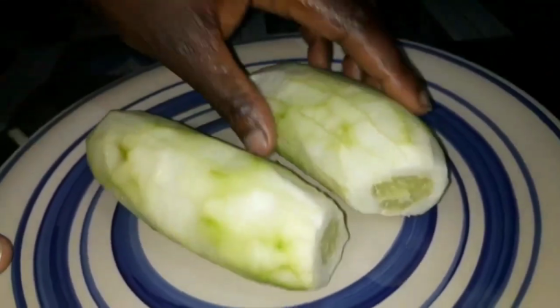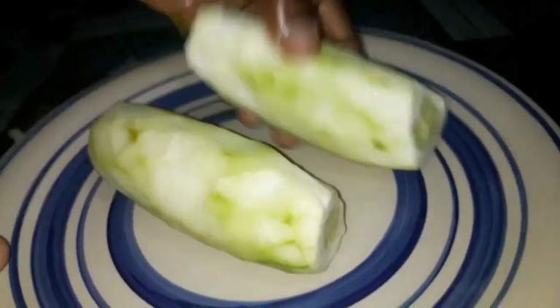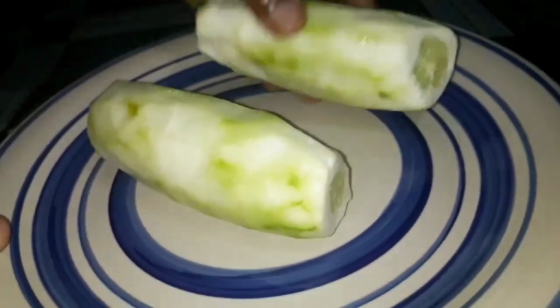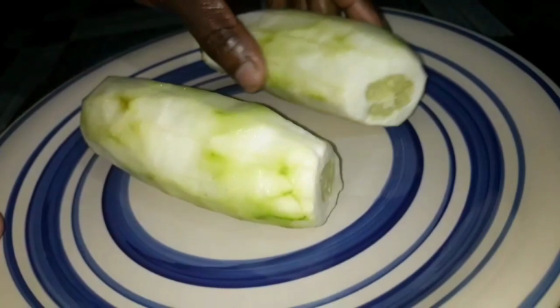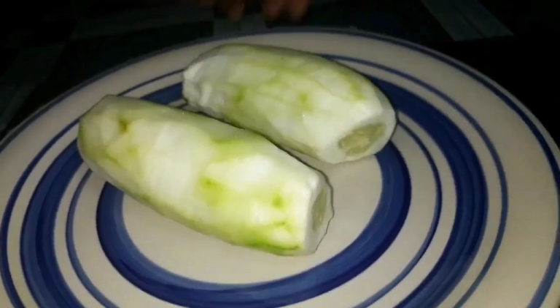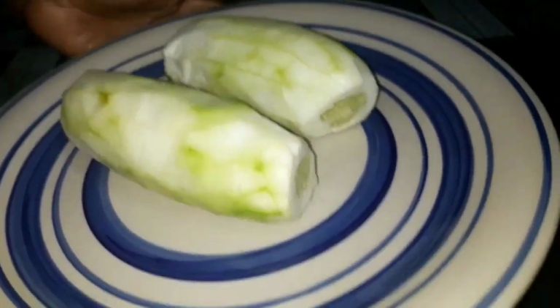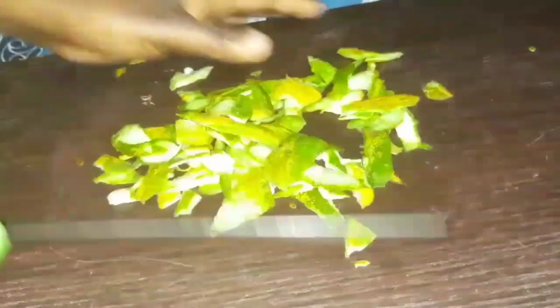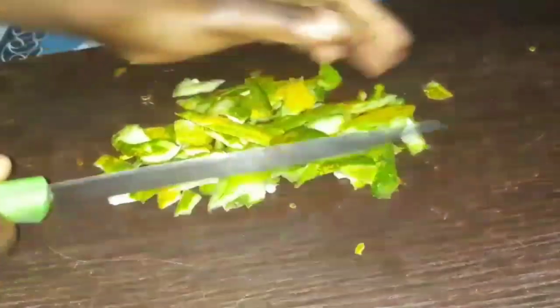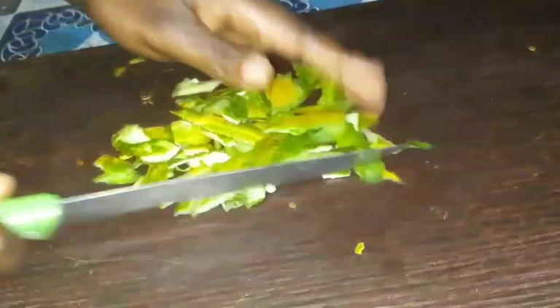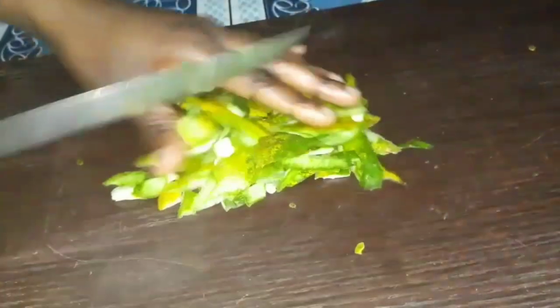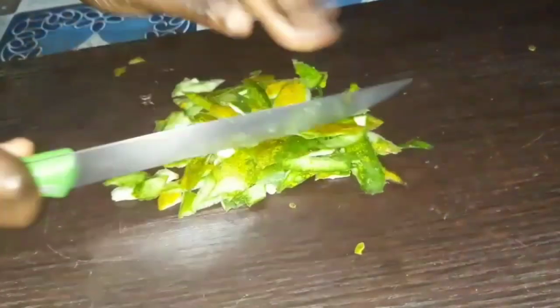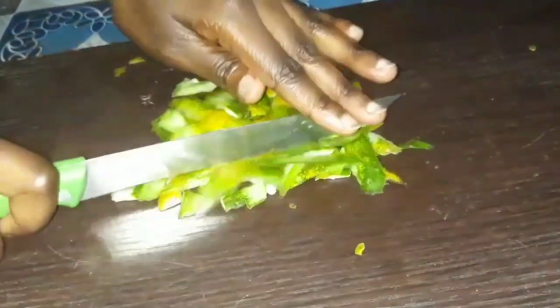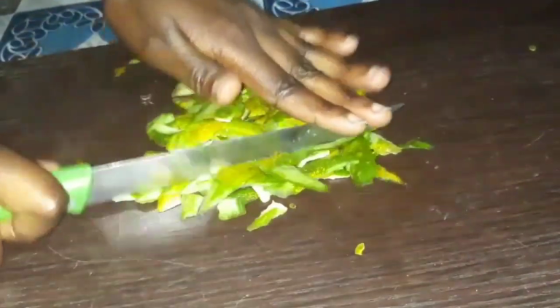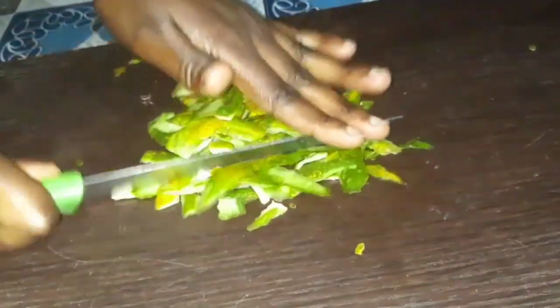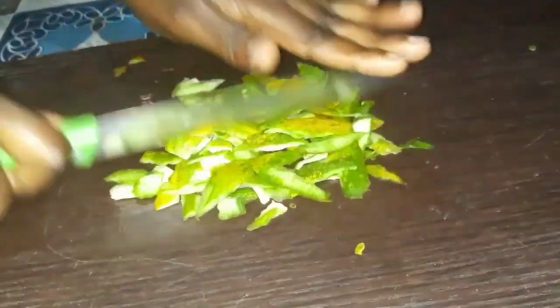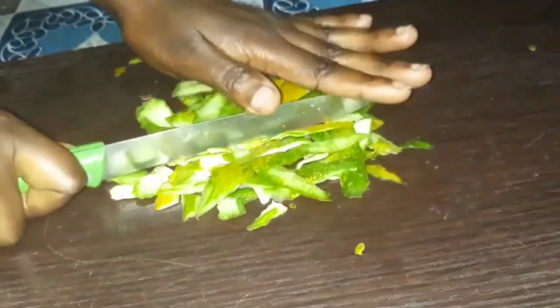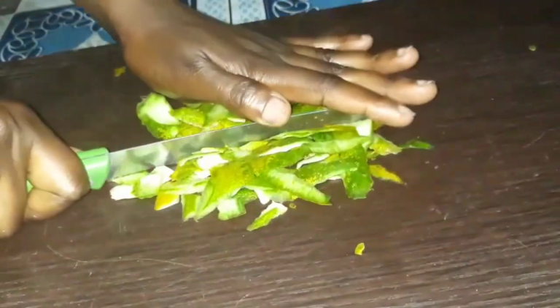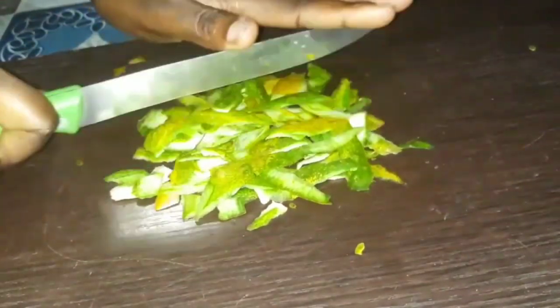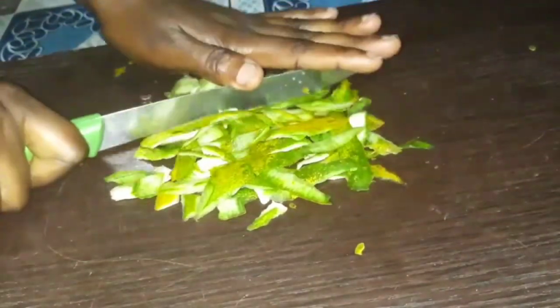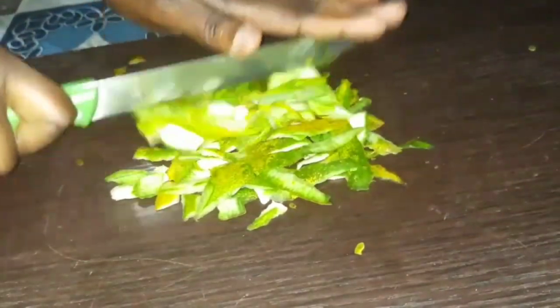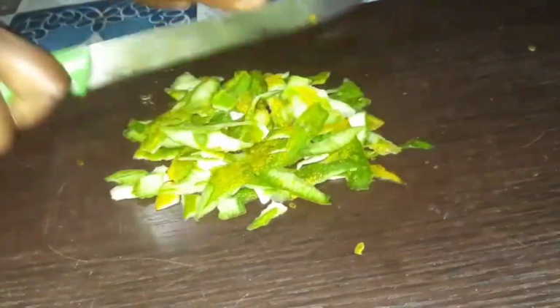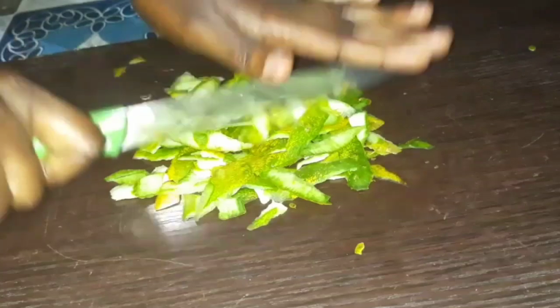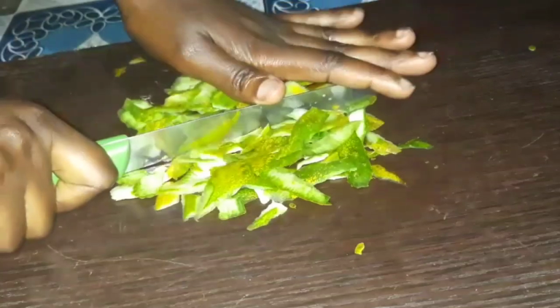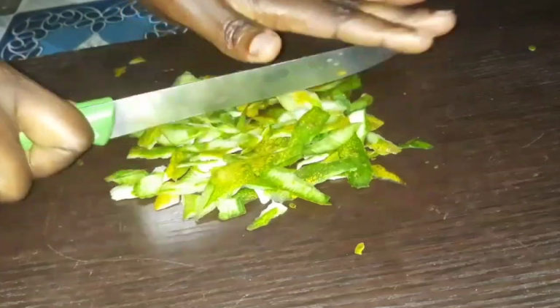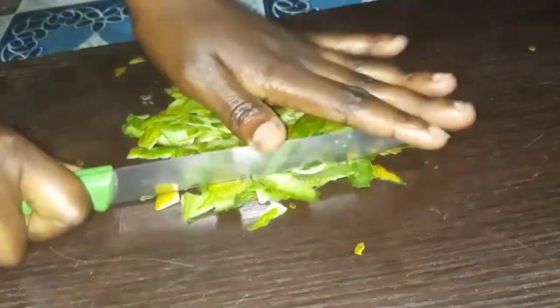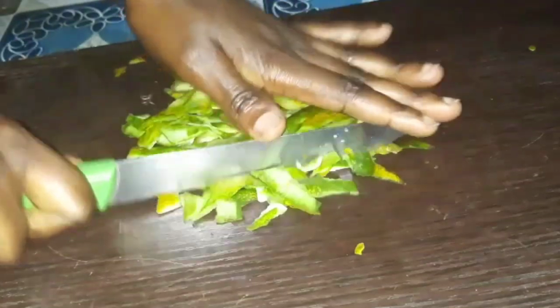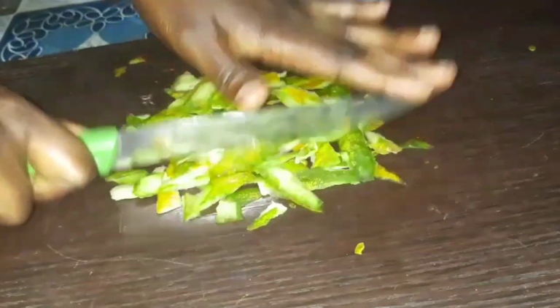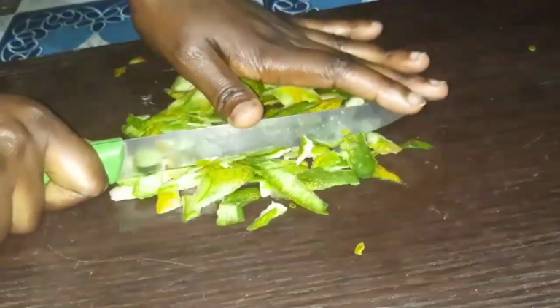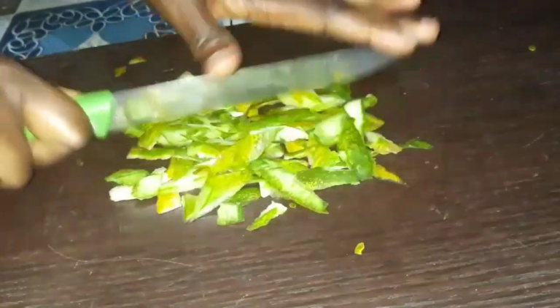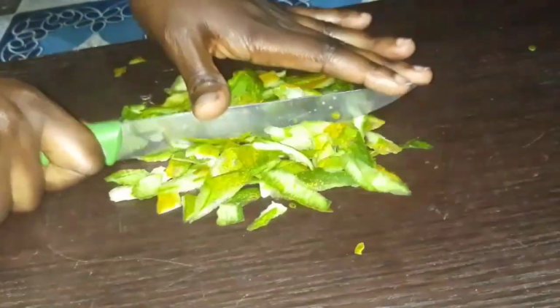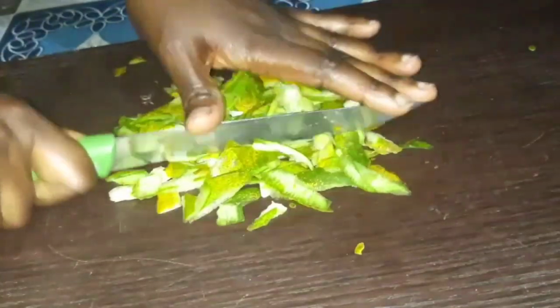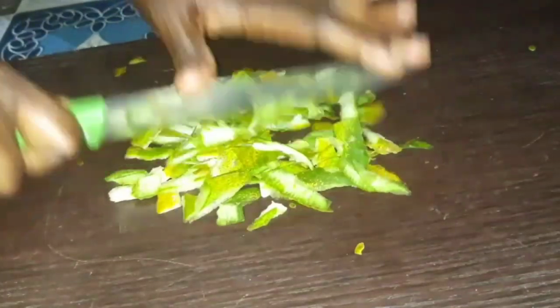These are my two cucumbers after peeling them. Since we need to use only the peelings, I went ahead to prepare them and chopped them into smaller pieces.